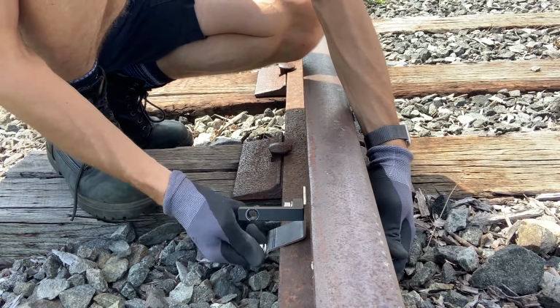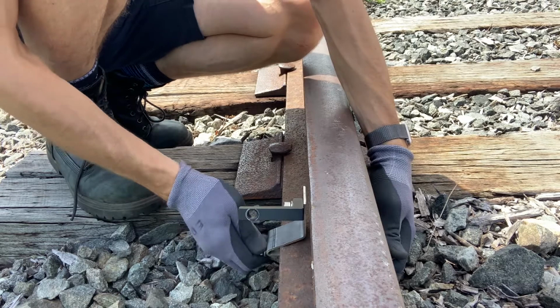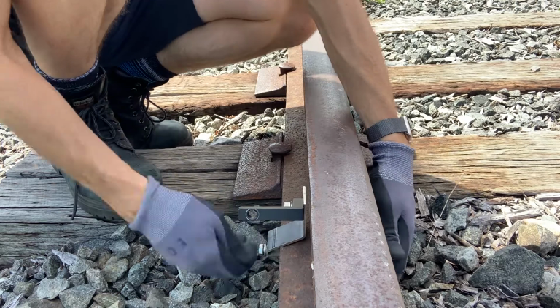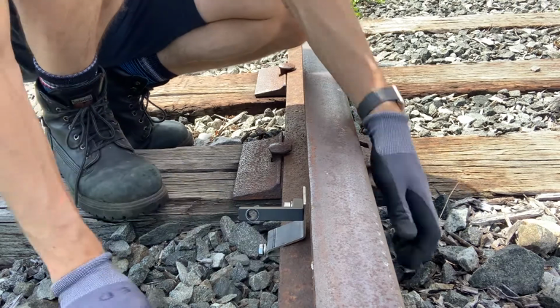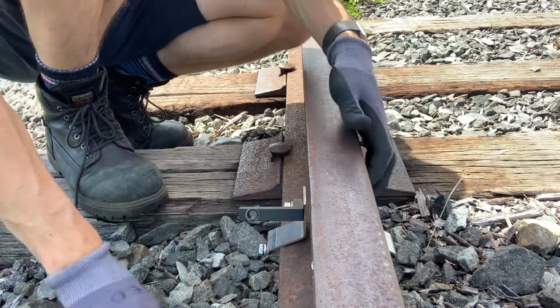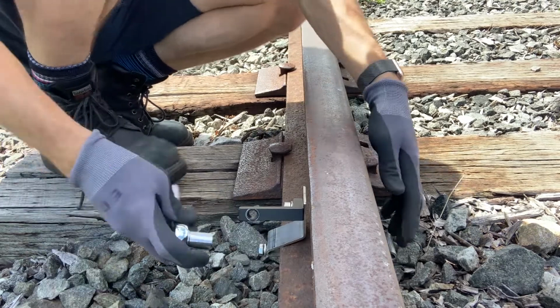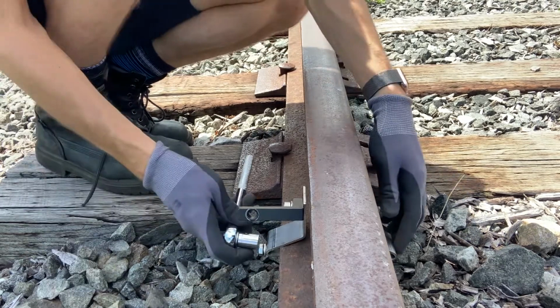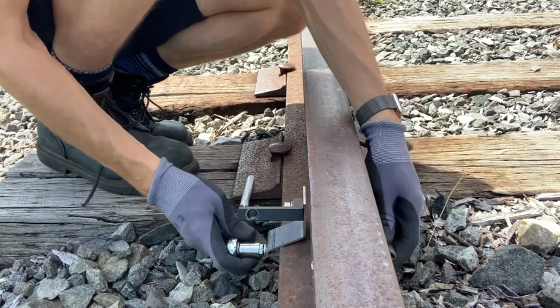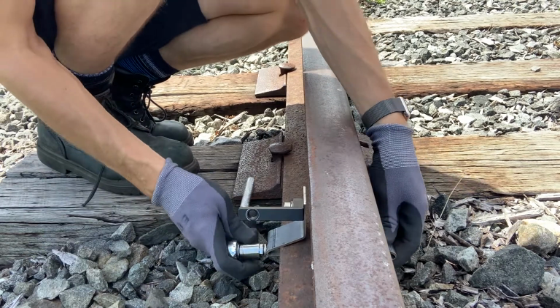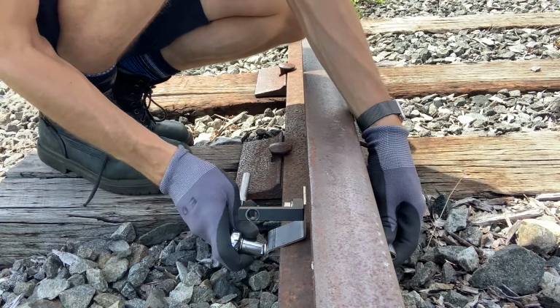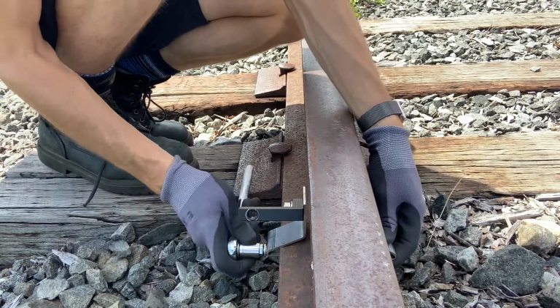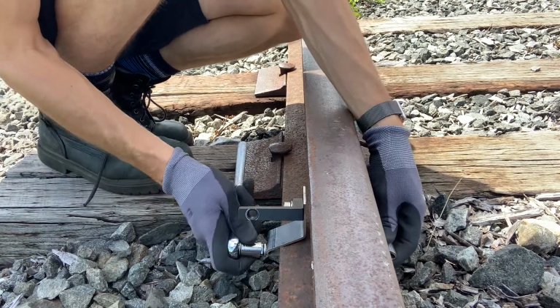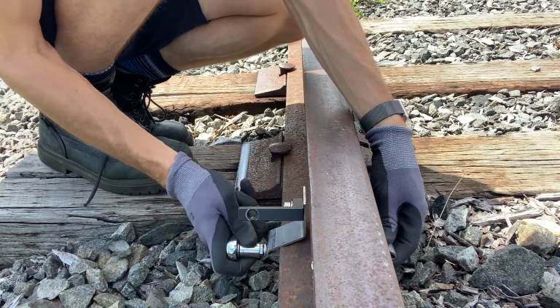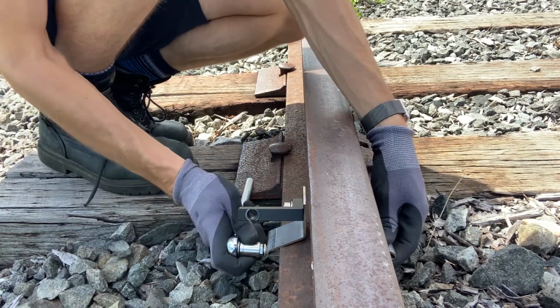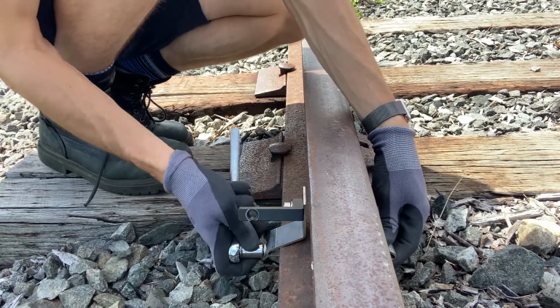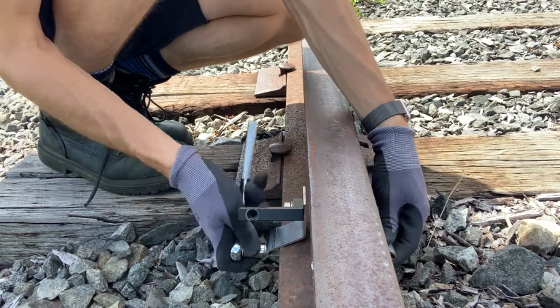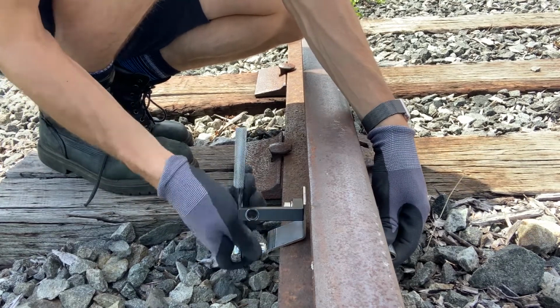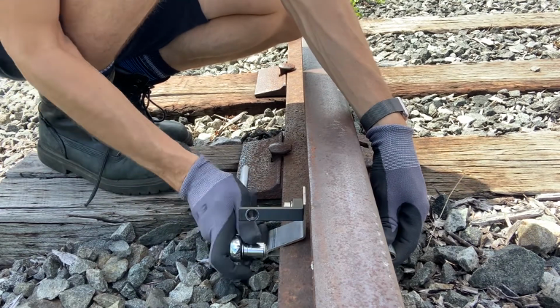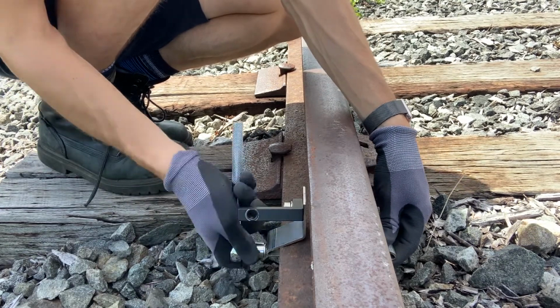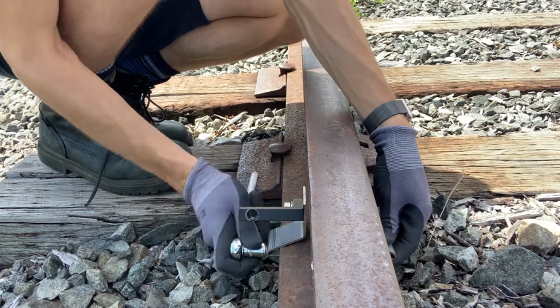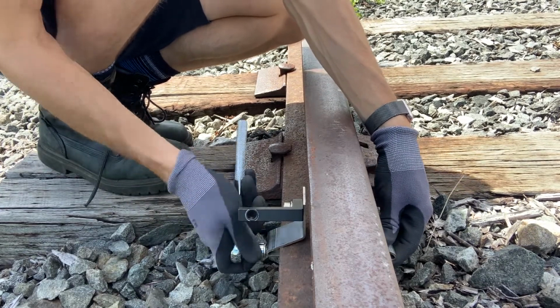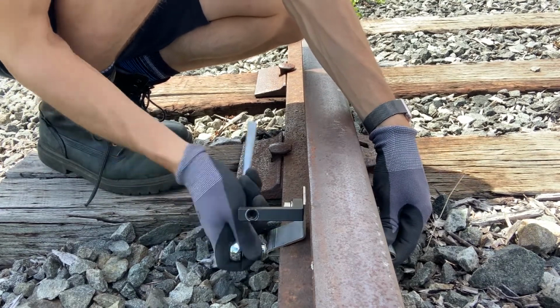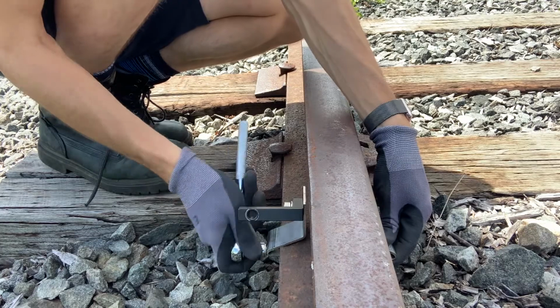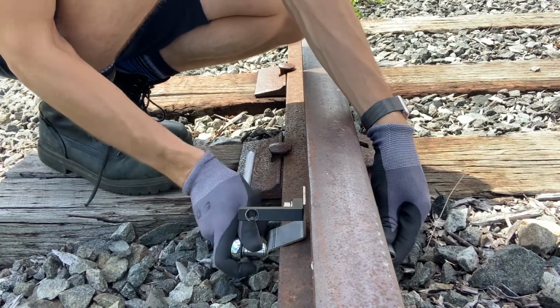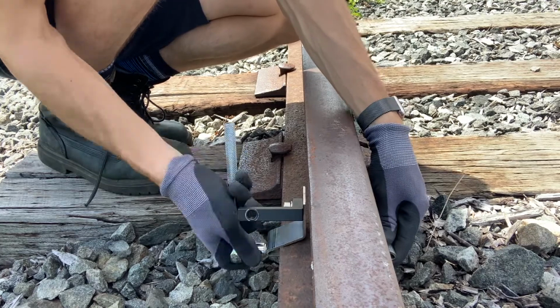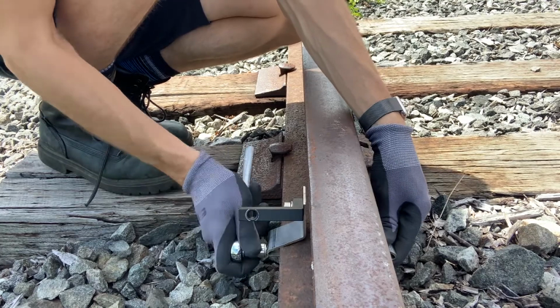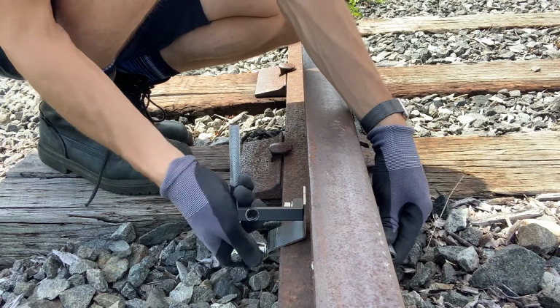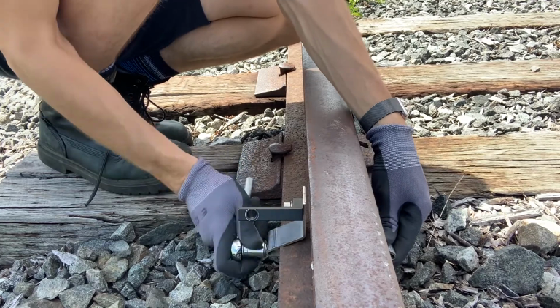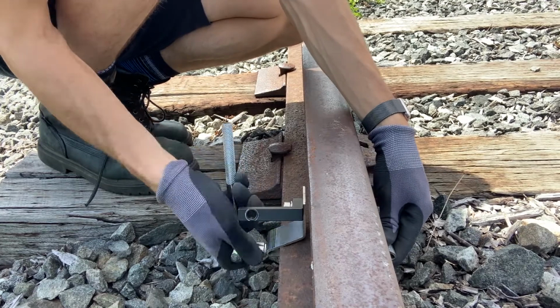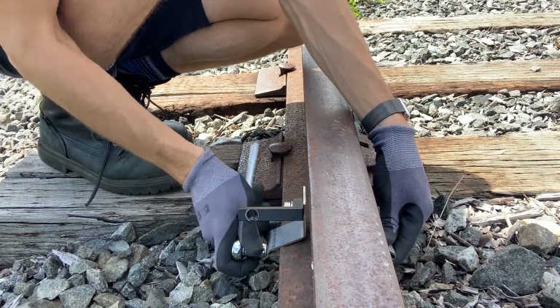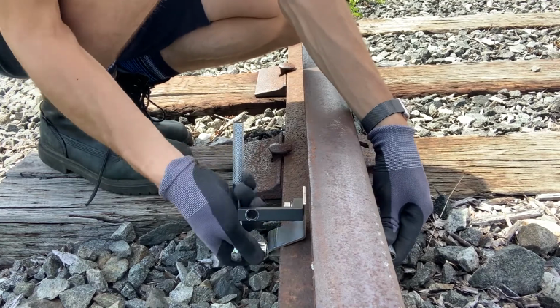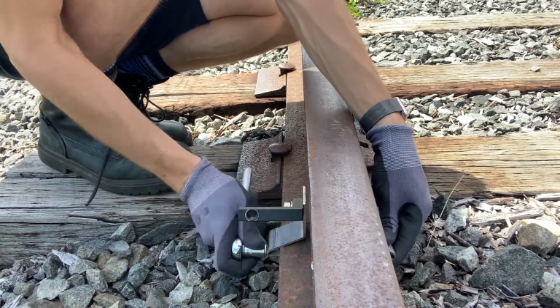Push it all the way in. Socket wrench — tighten that right up.